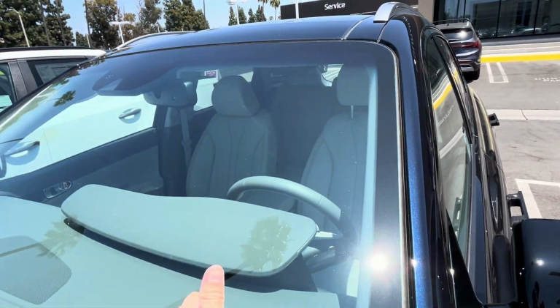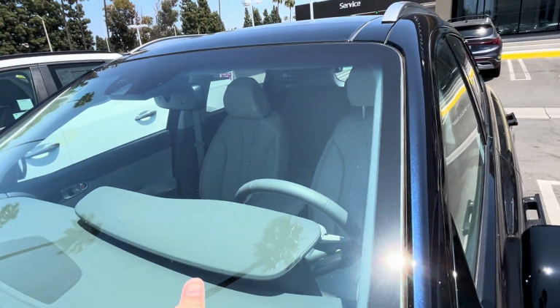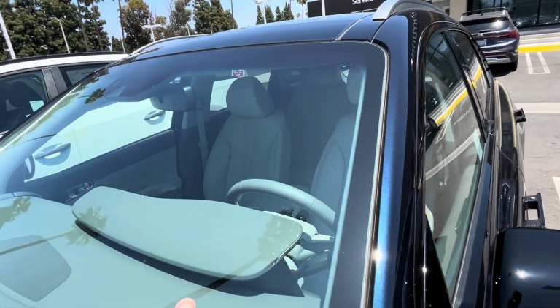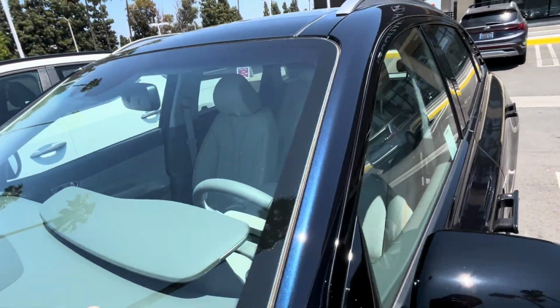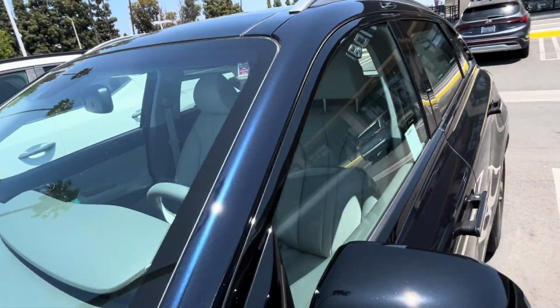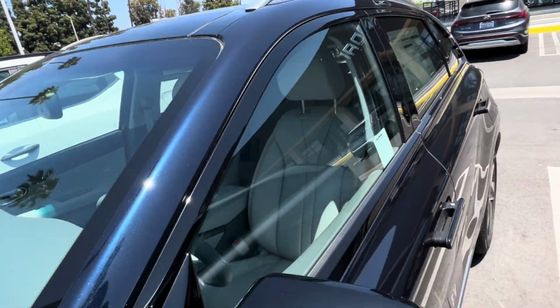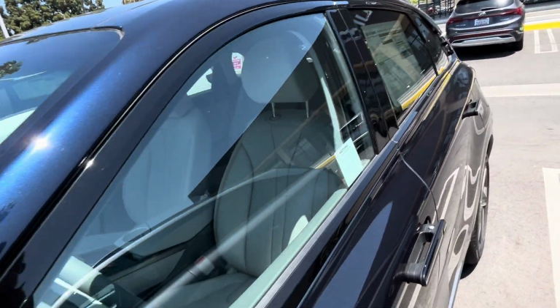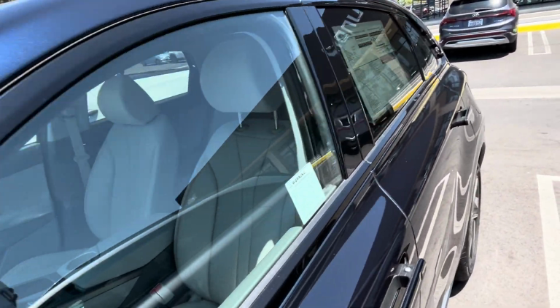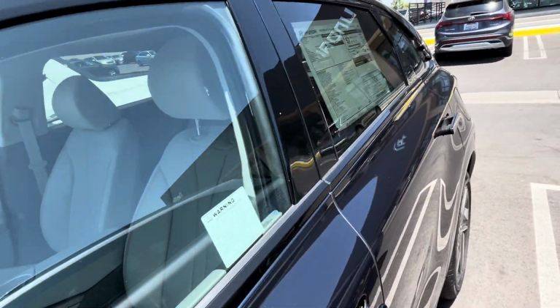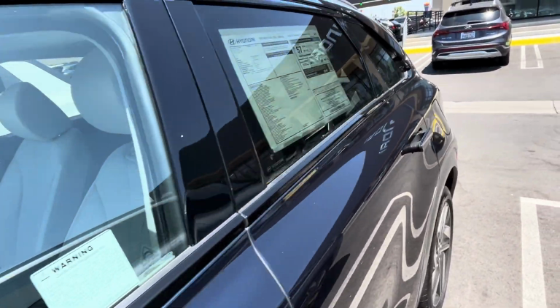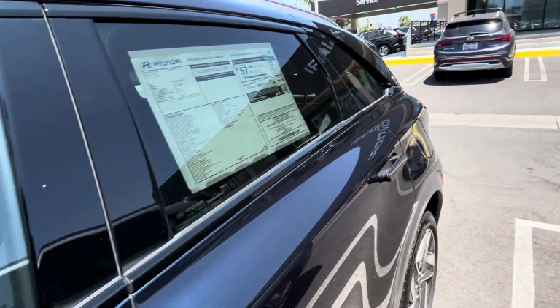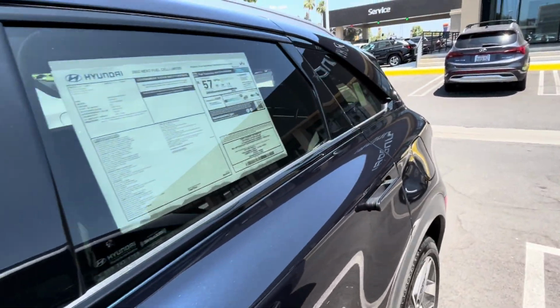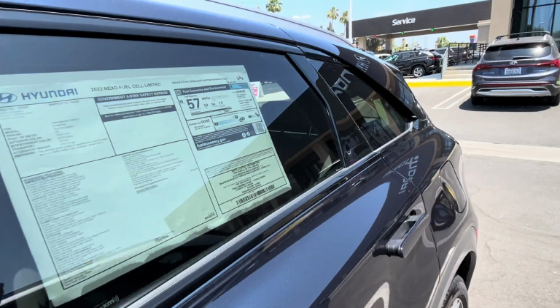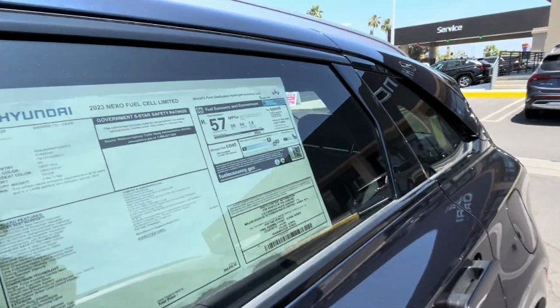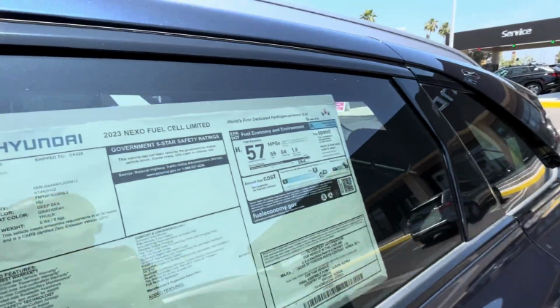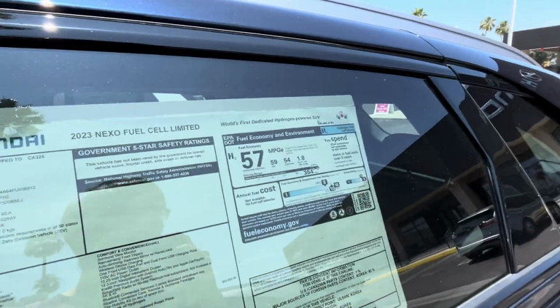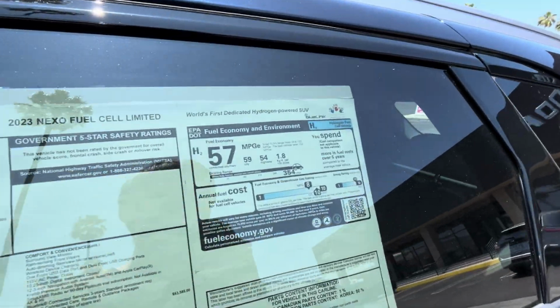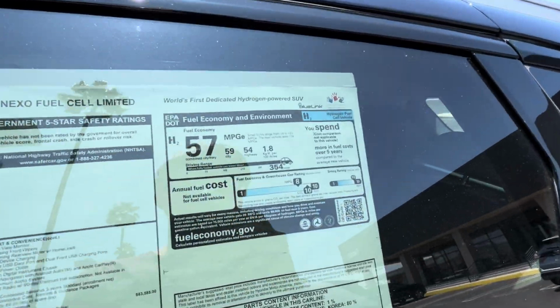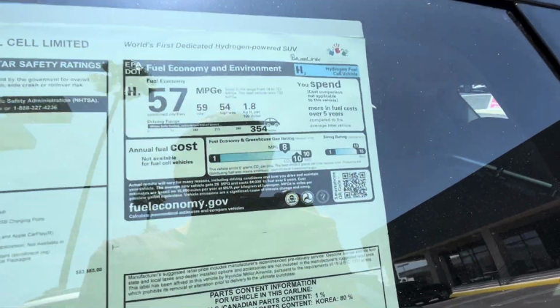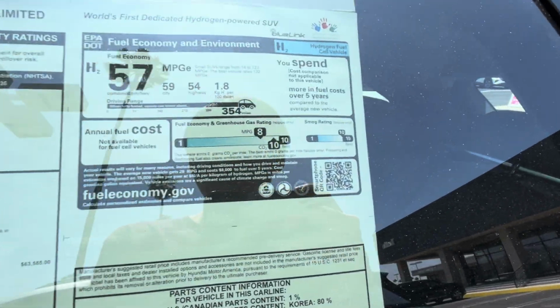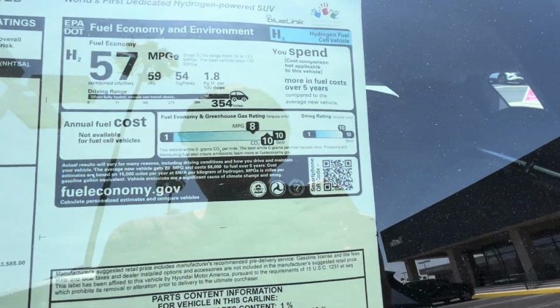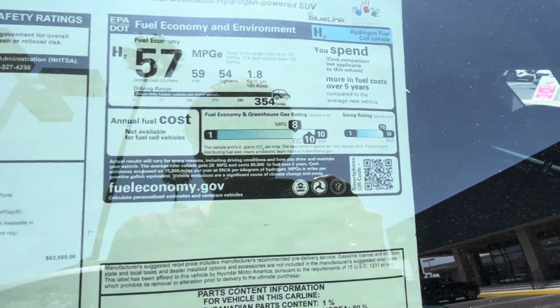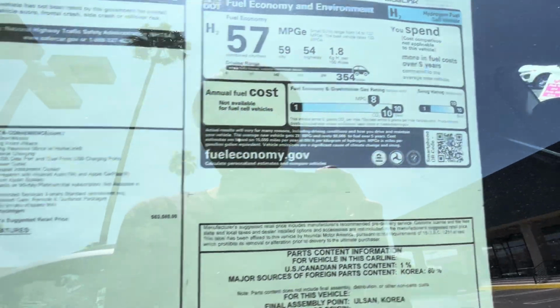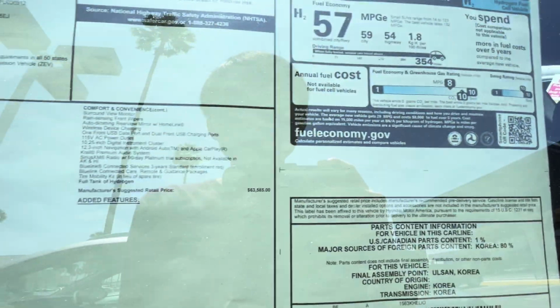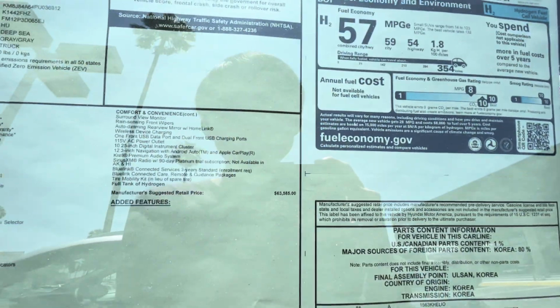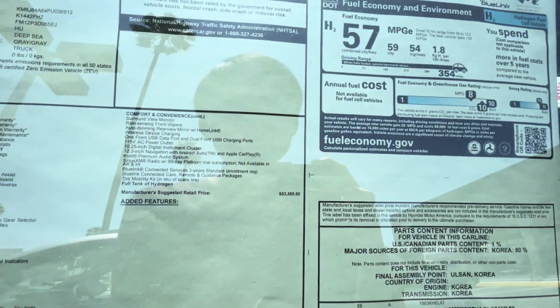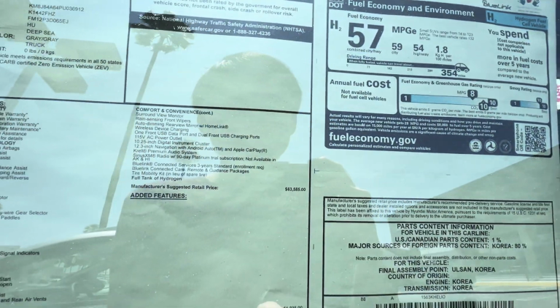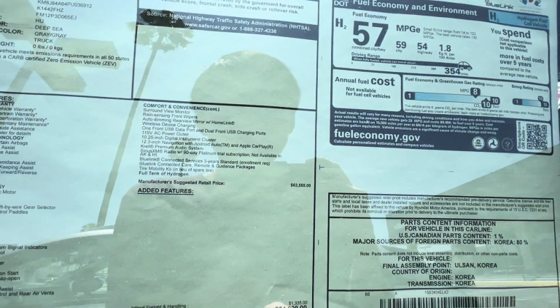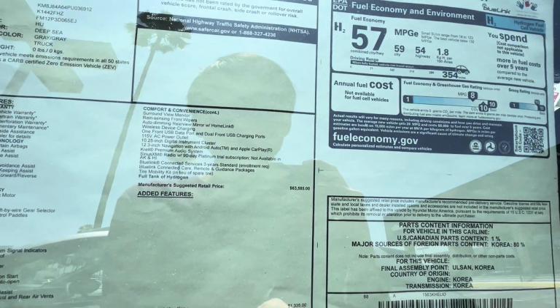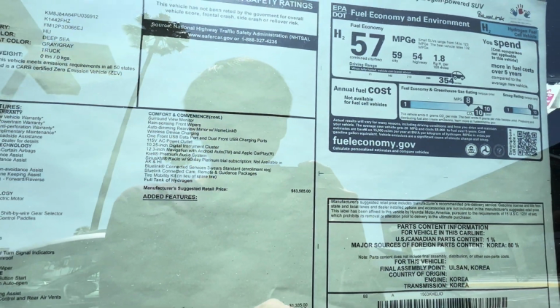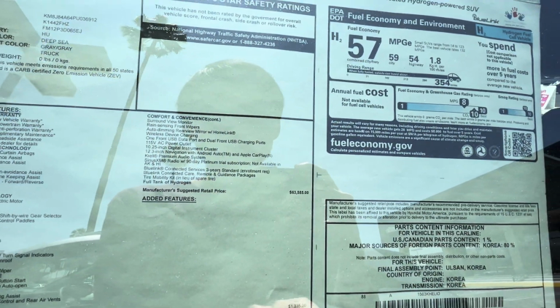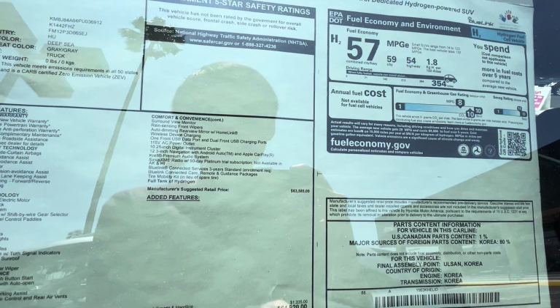It doesn't have a heads-up display, but it does have adaptive cruise control and all that good stuff. It's made in Korea and prices at $64,920.